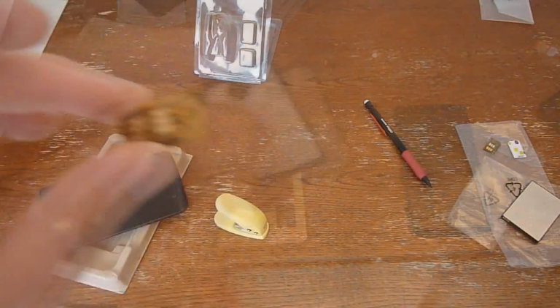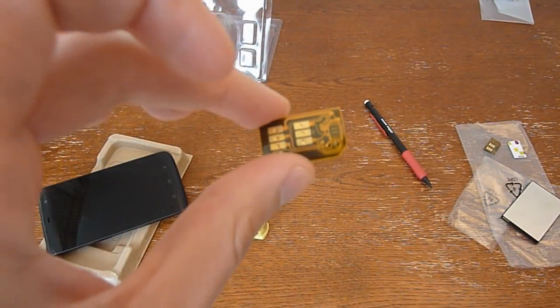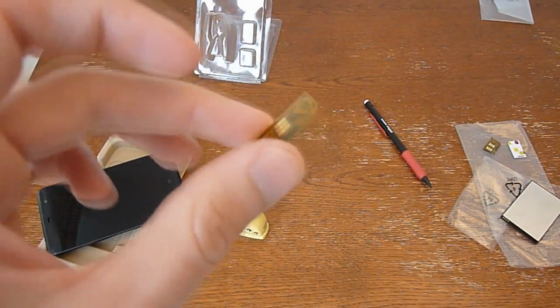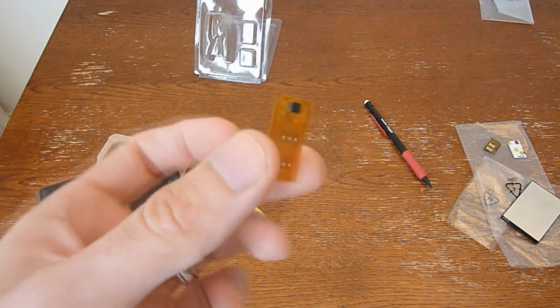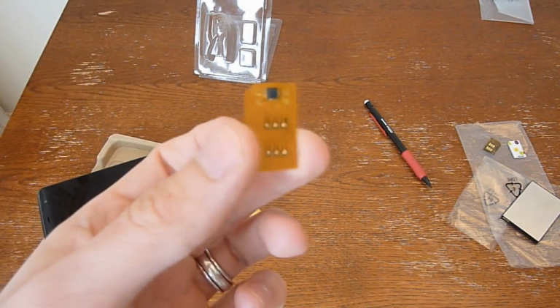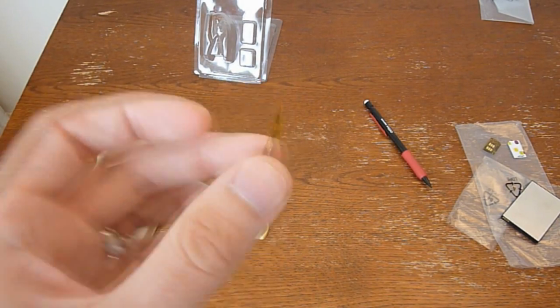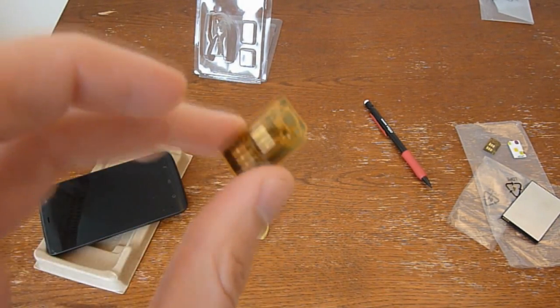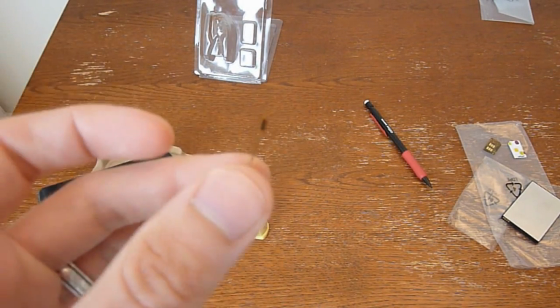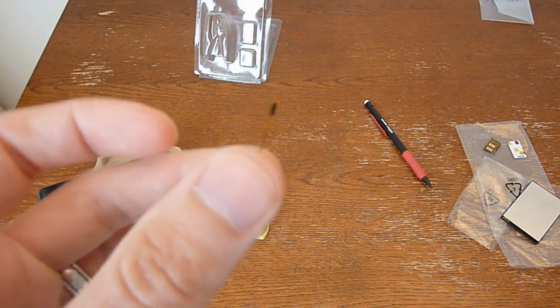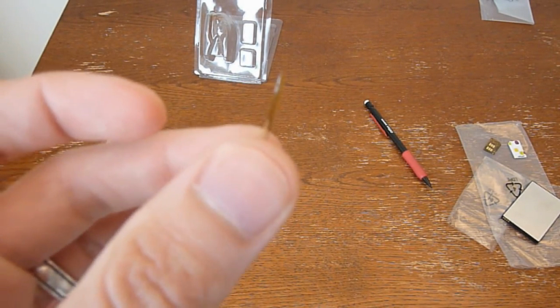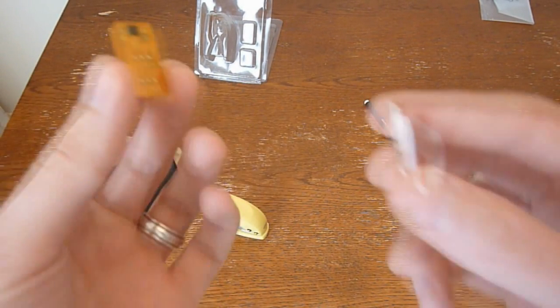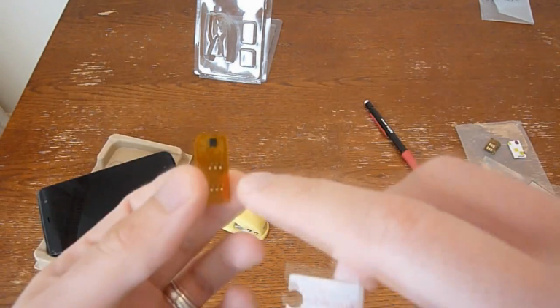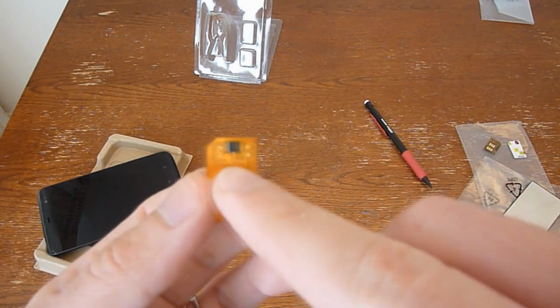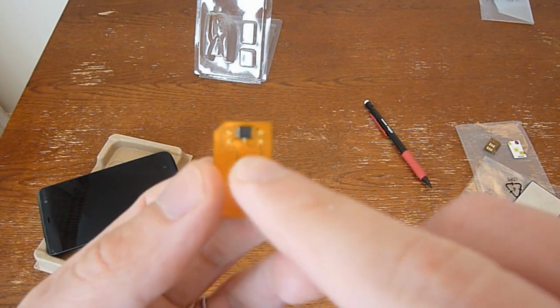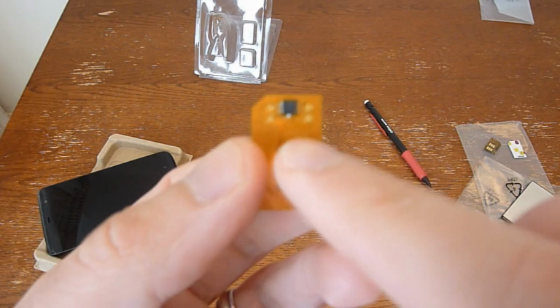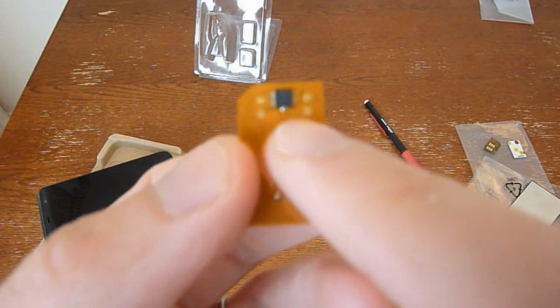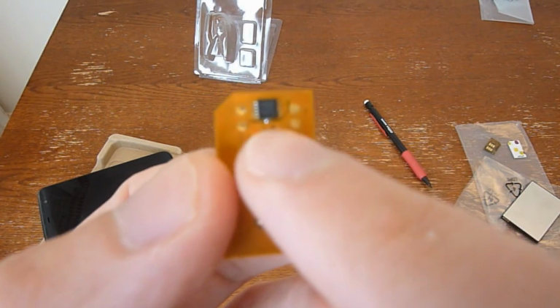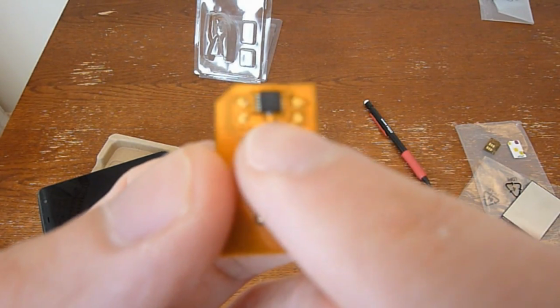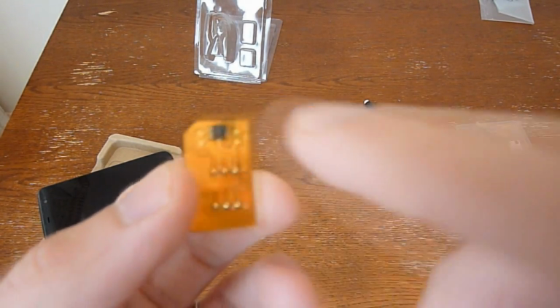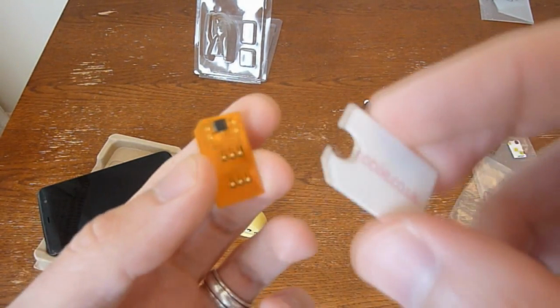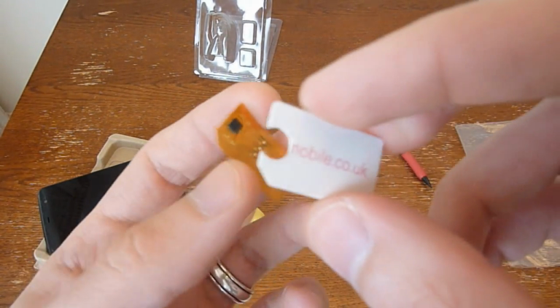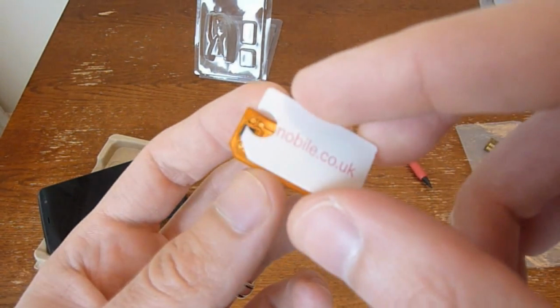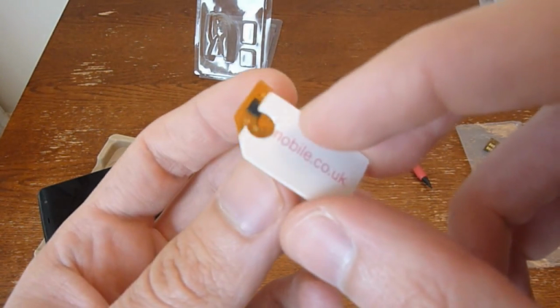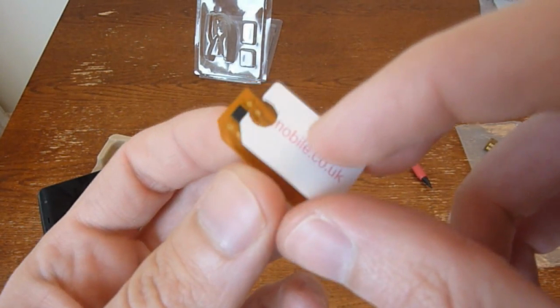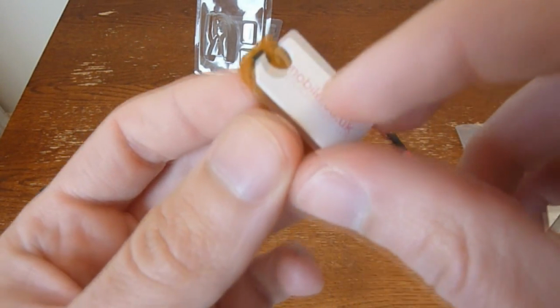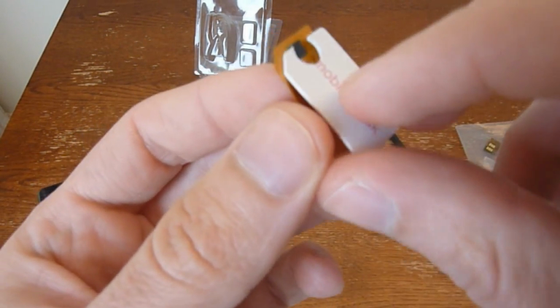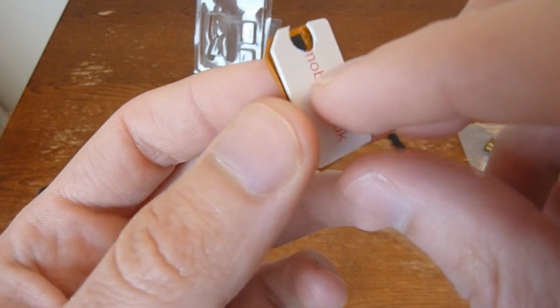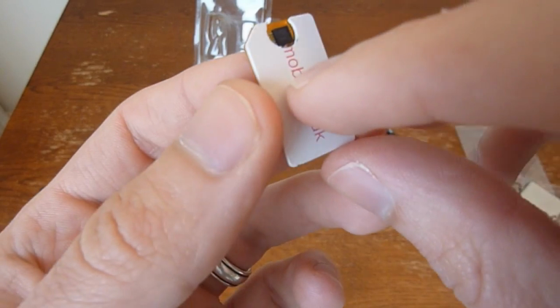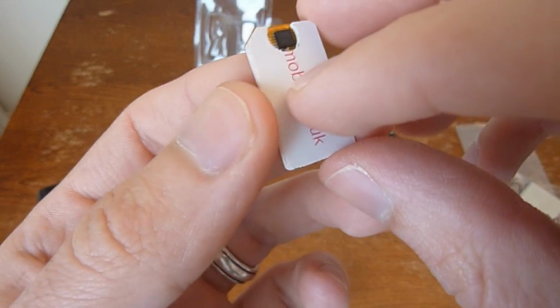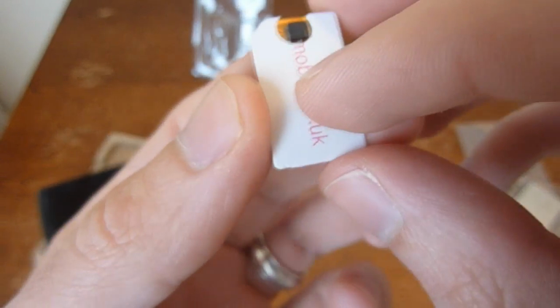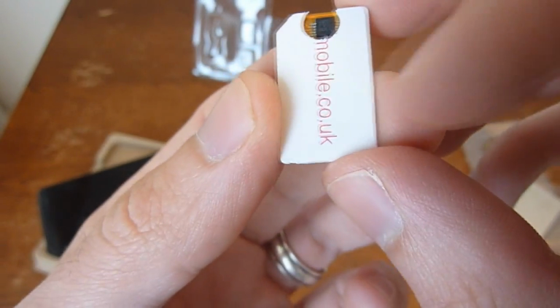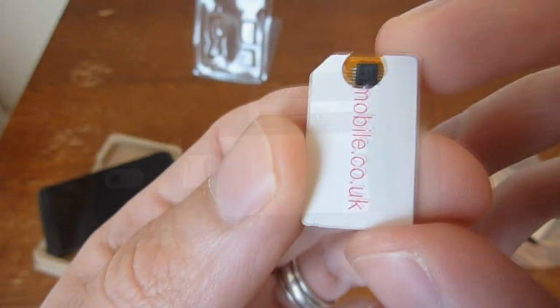So then you take your Rebel SIM card adapter — it's as thin as a piece of paper — and a little chip here is going to go in the SIM card like that.